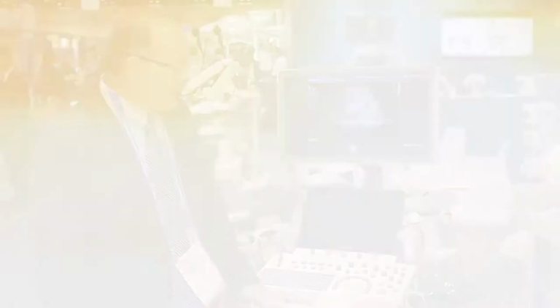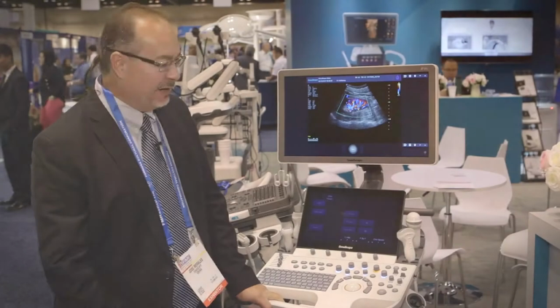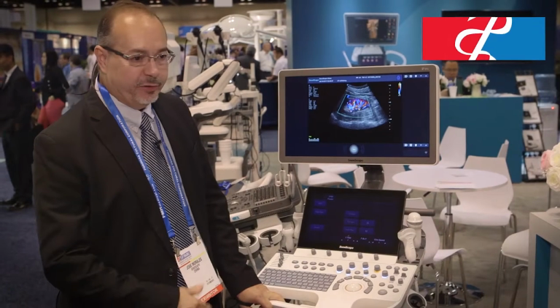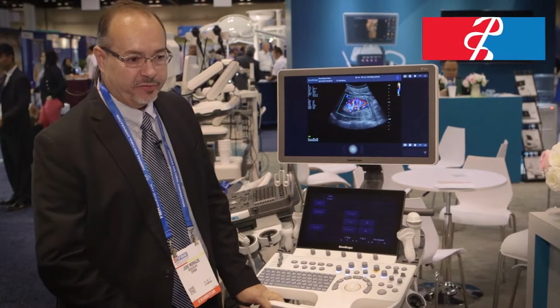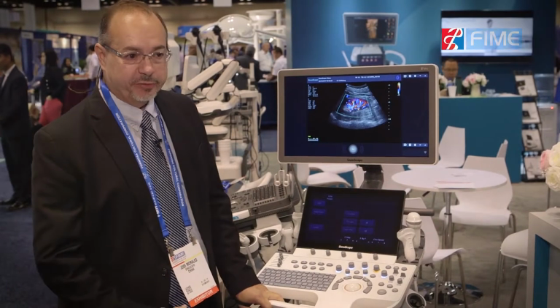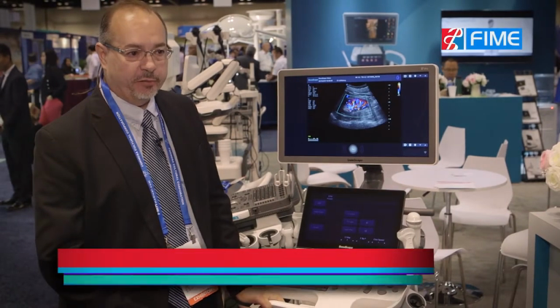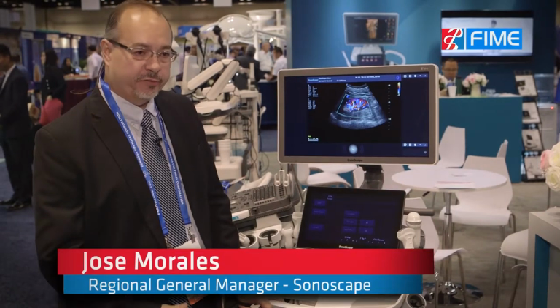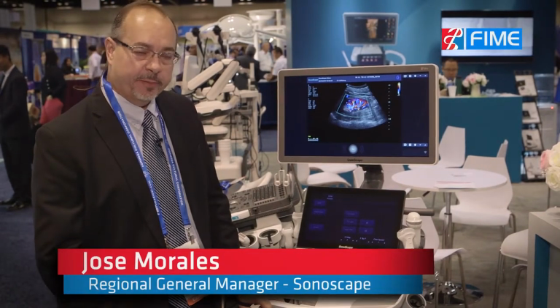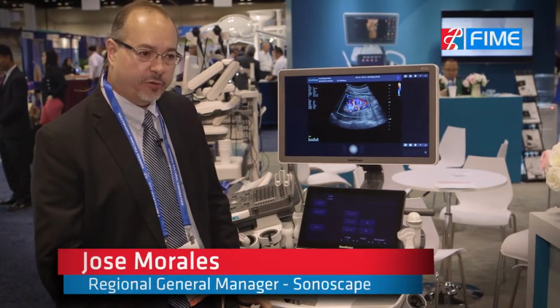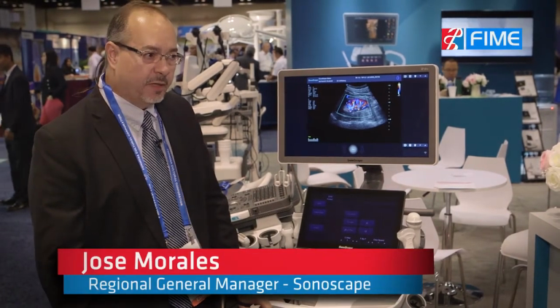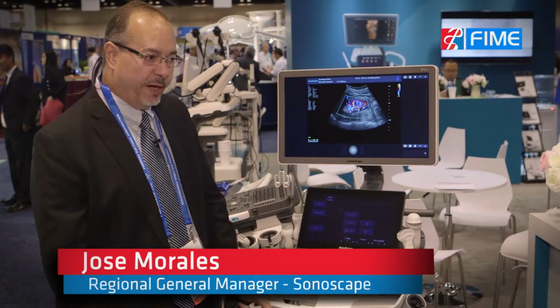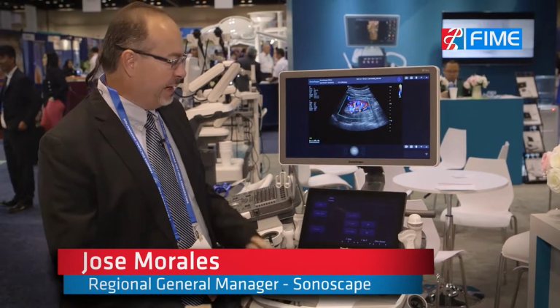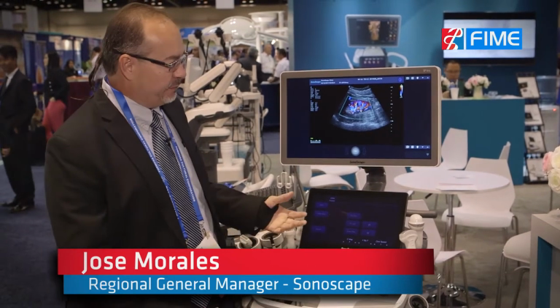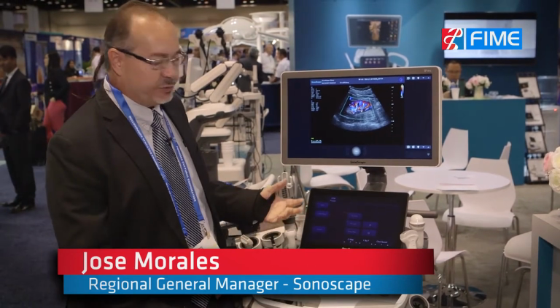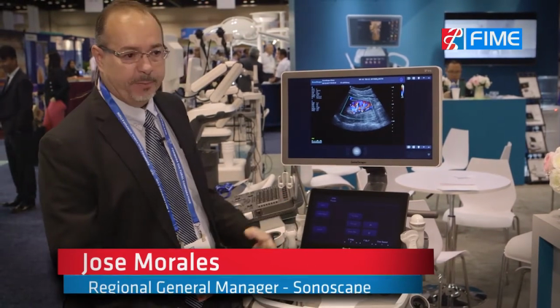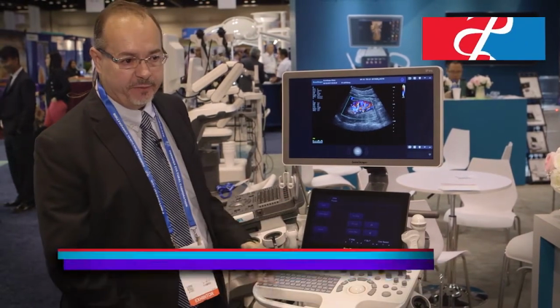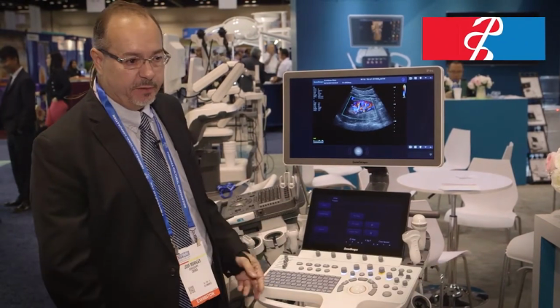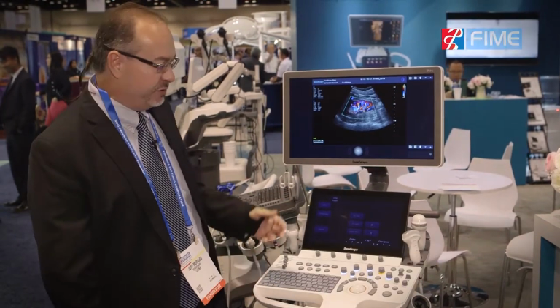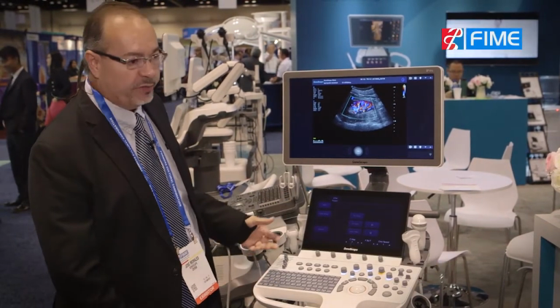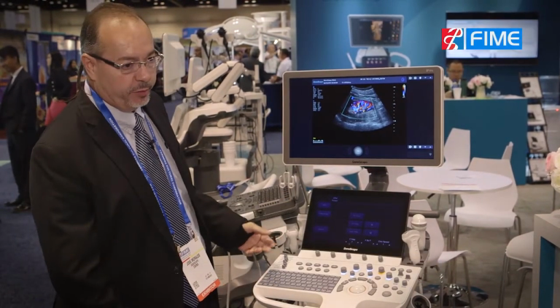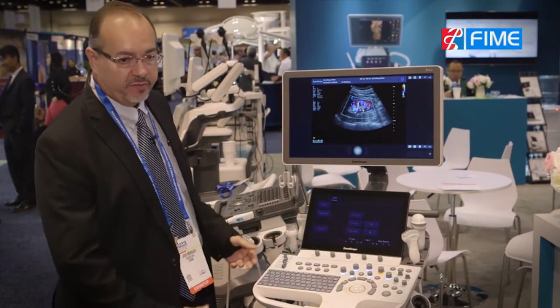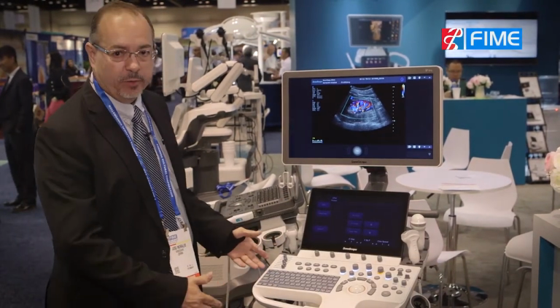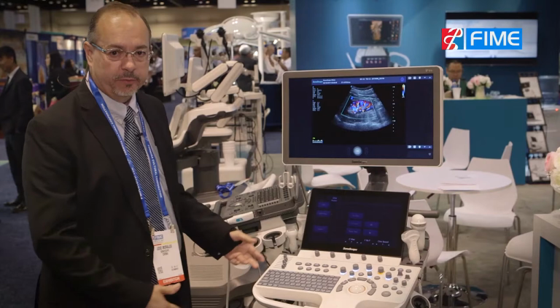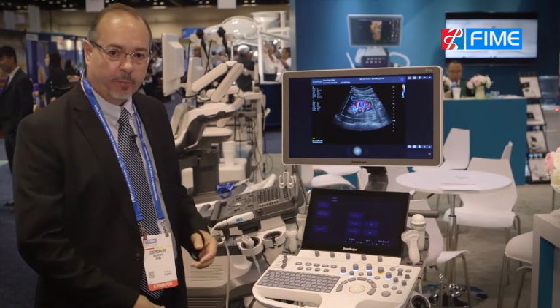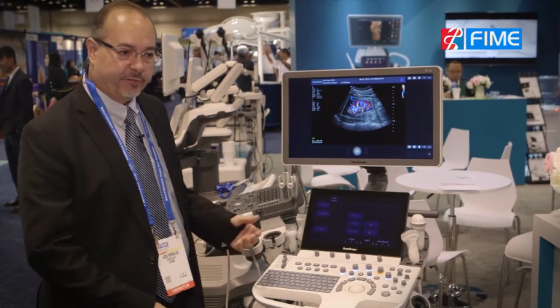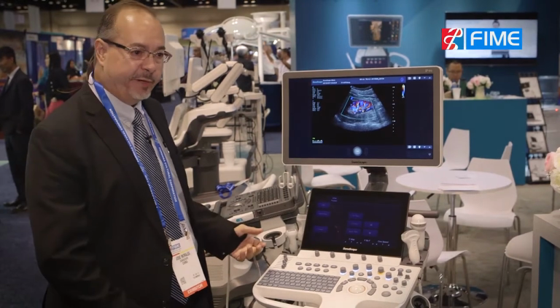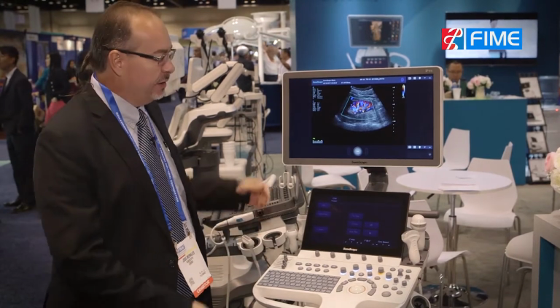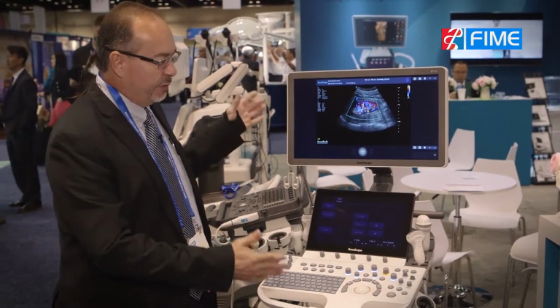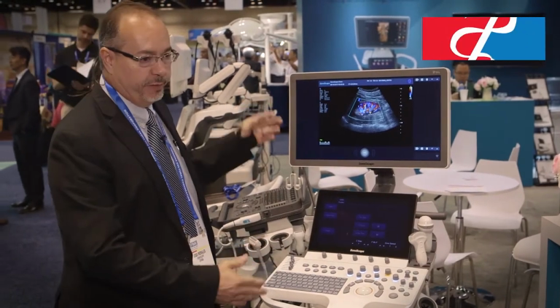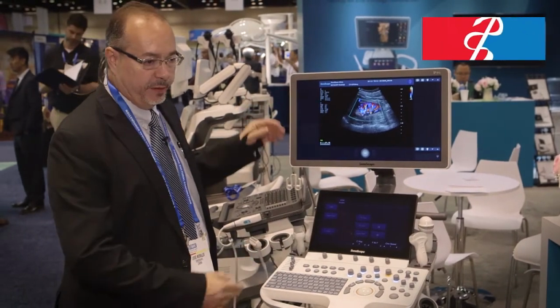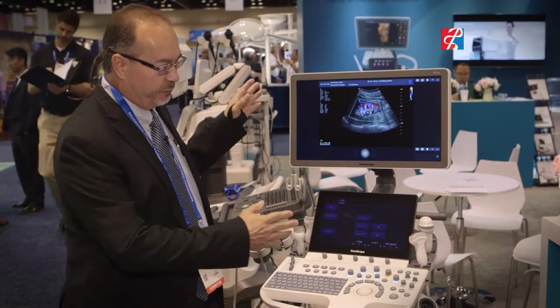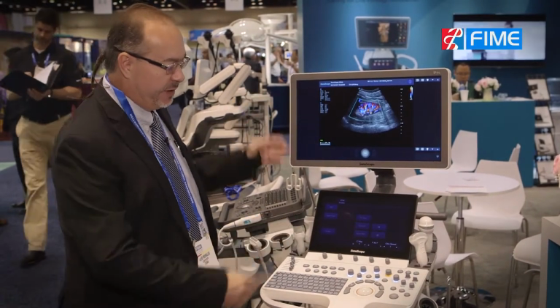We have a new system on ultrasound. We also develop endoscopes, but now I'm showing the P50, which is the newest model. It's a slim model that operates on battery with a 22-inch screen image.